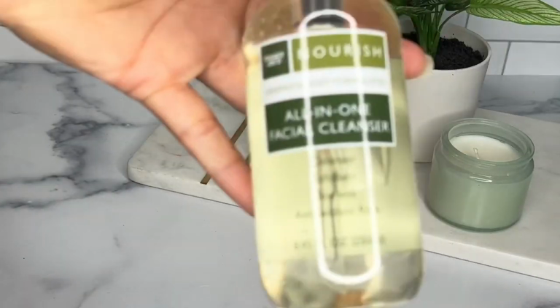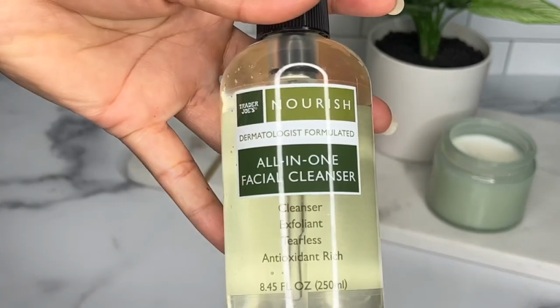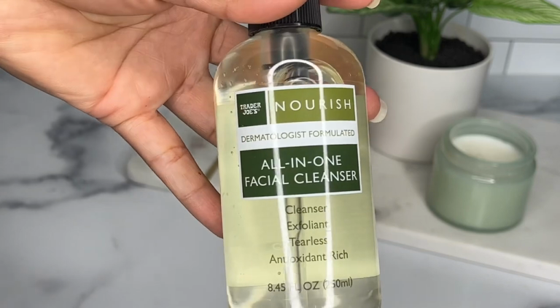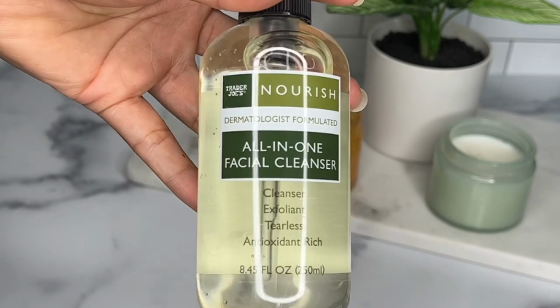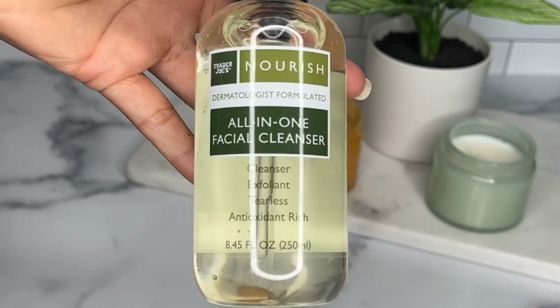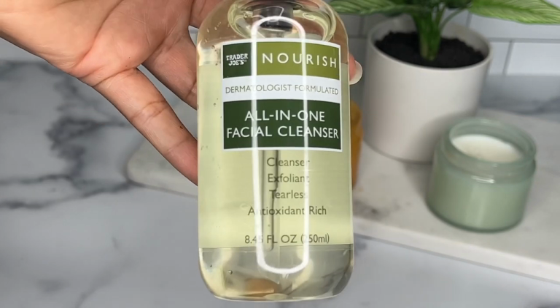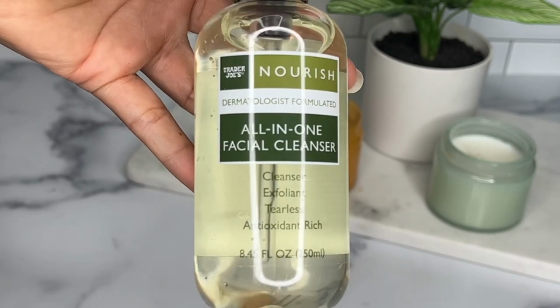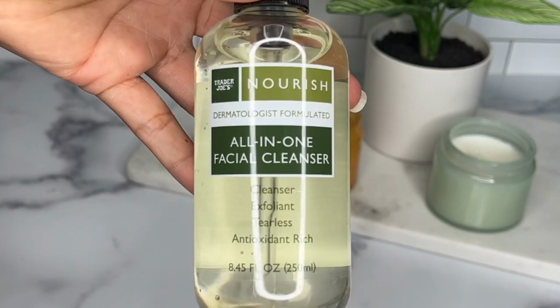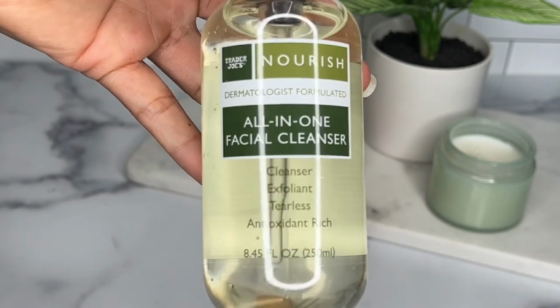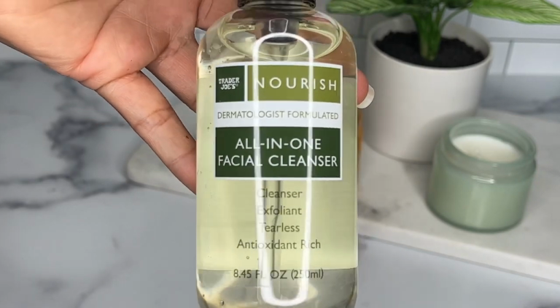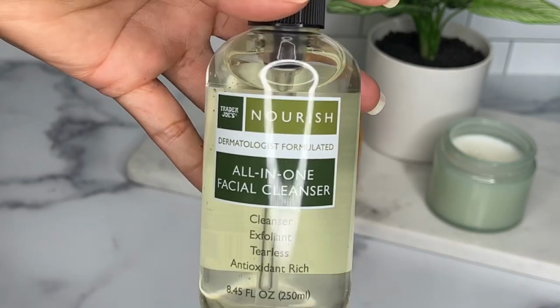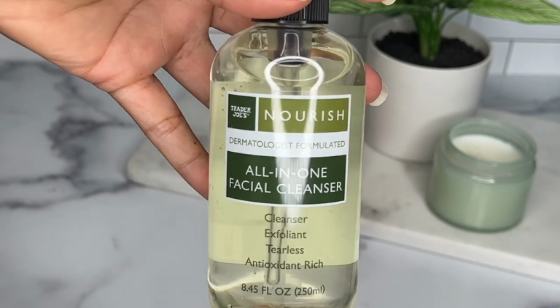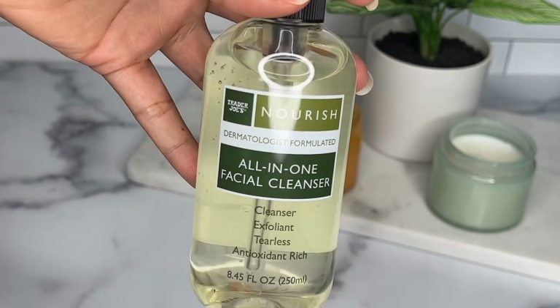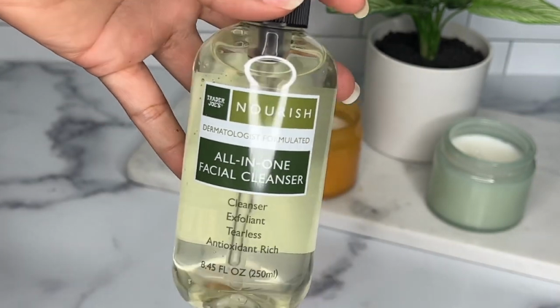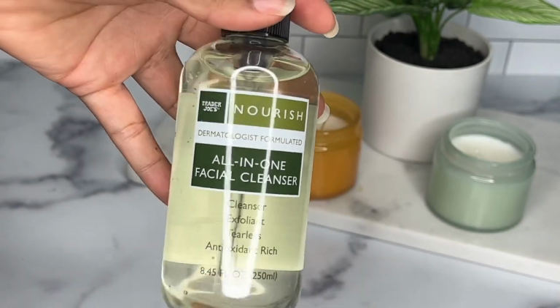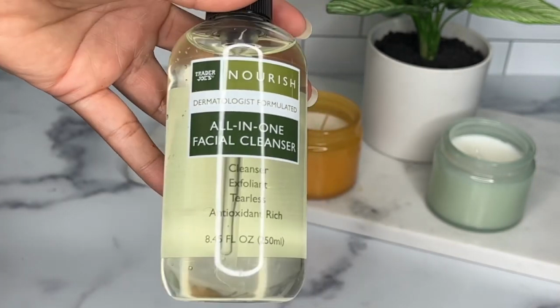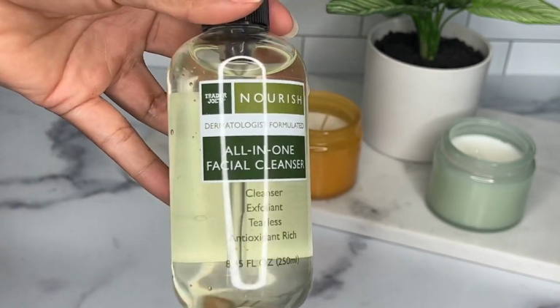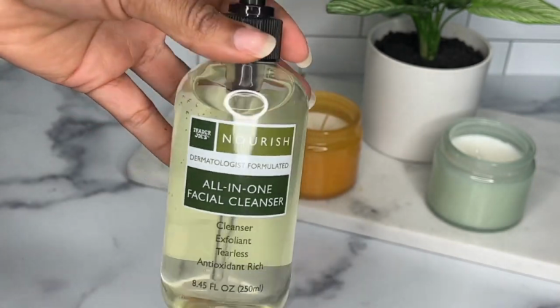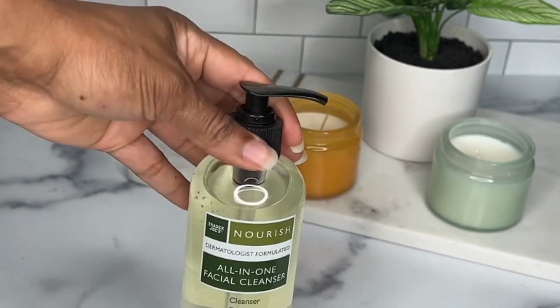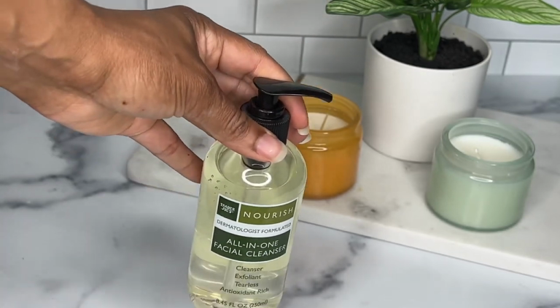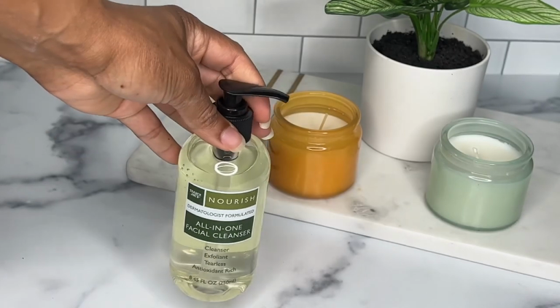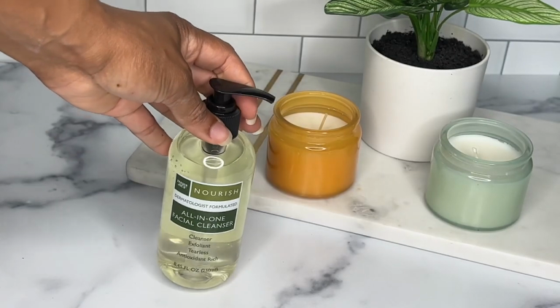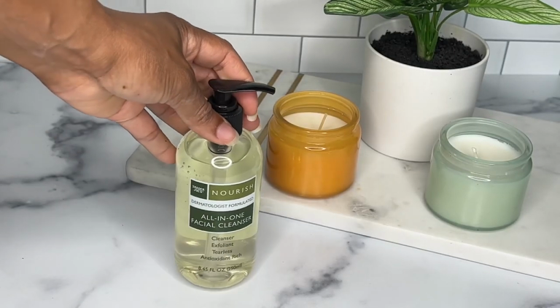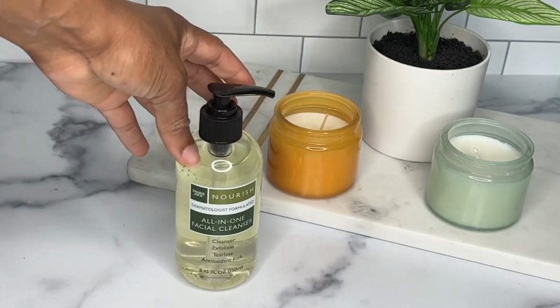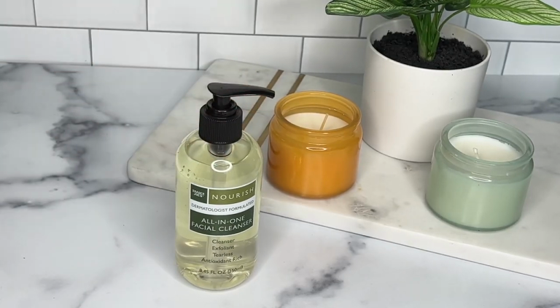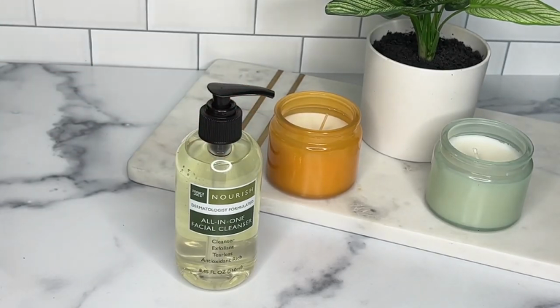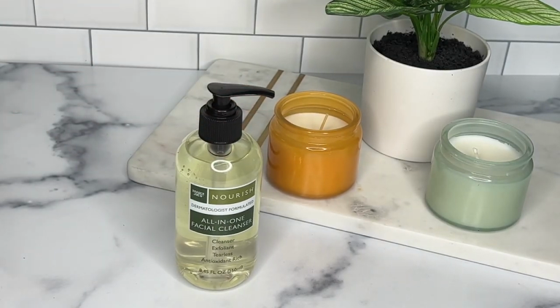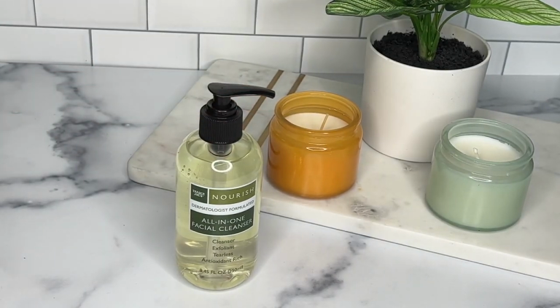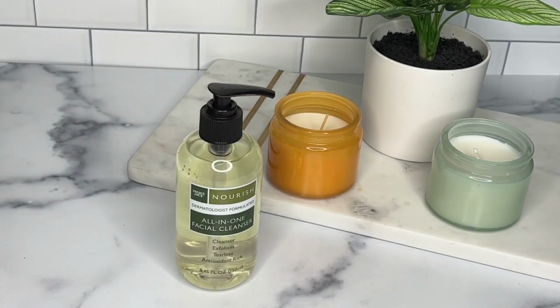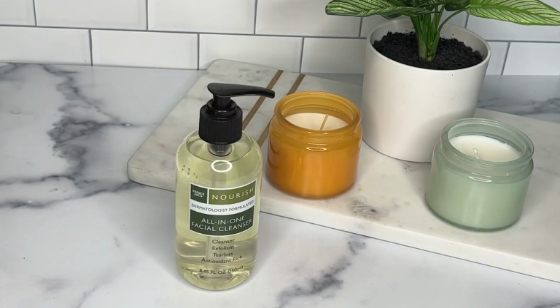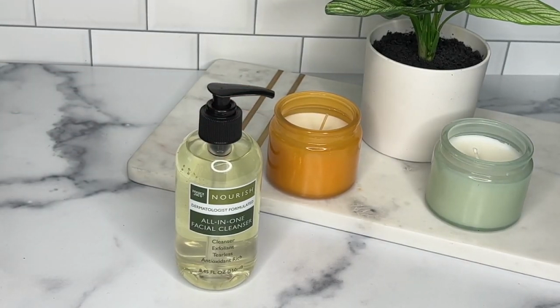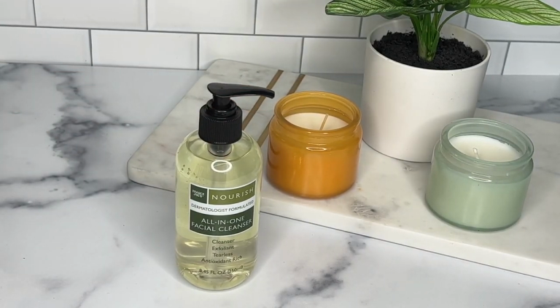Next up I have my all-in-one facial cleanser. I've been buying this for a few months now and it's actually been working. I love that it exfoliates but it's very gentle on my skin and it has me glowing.